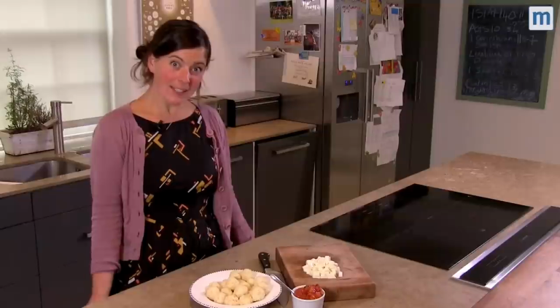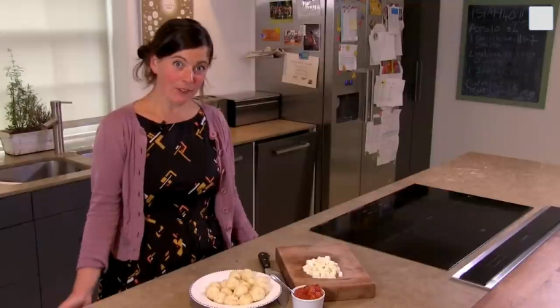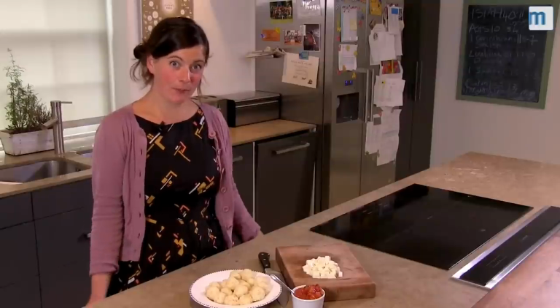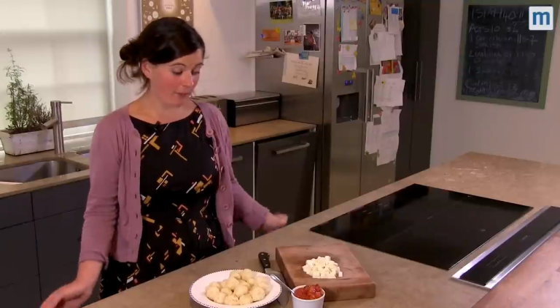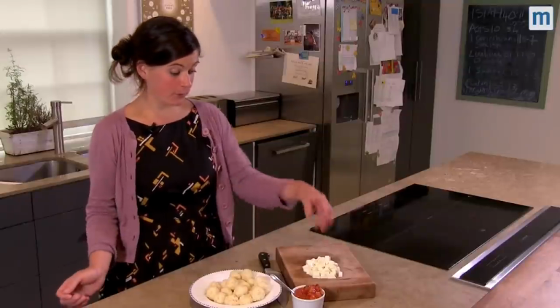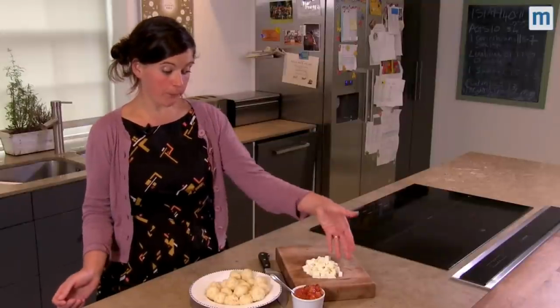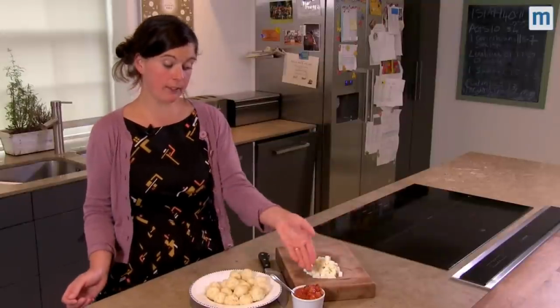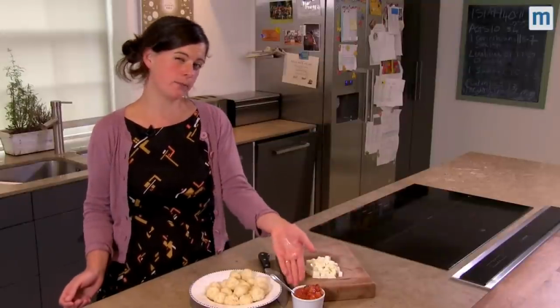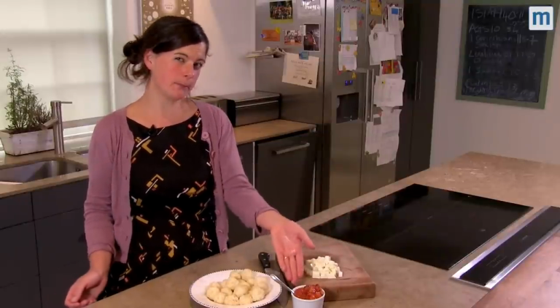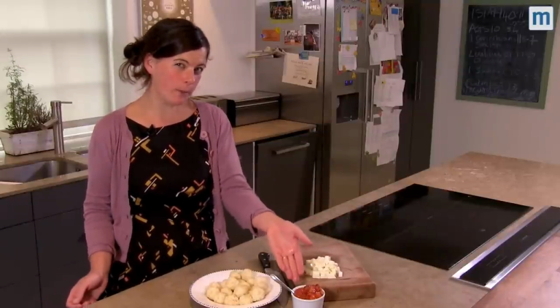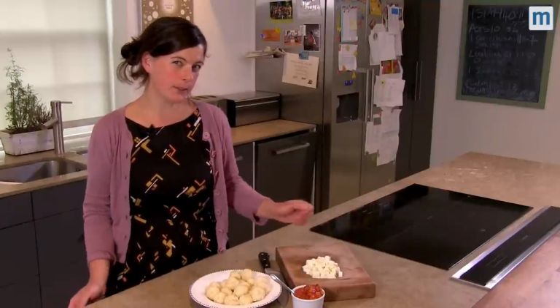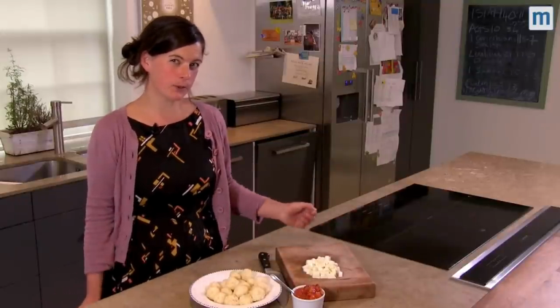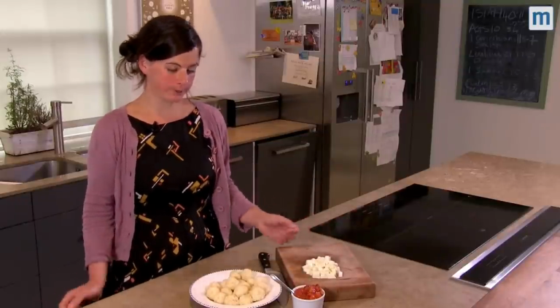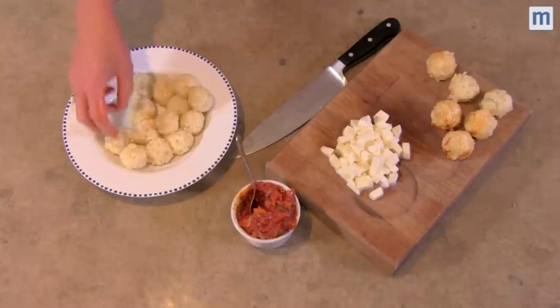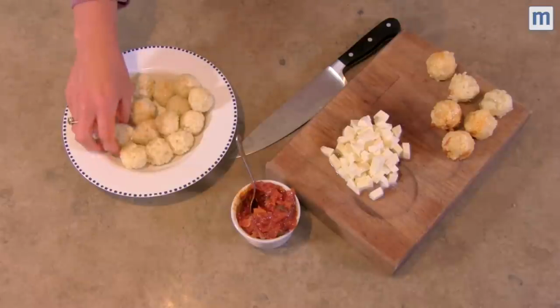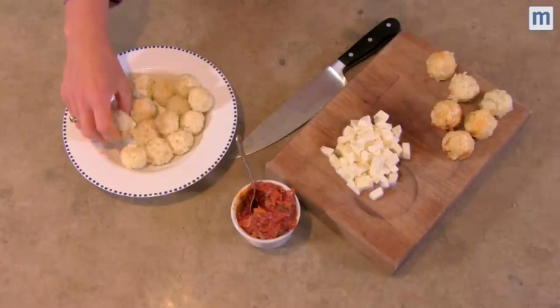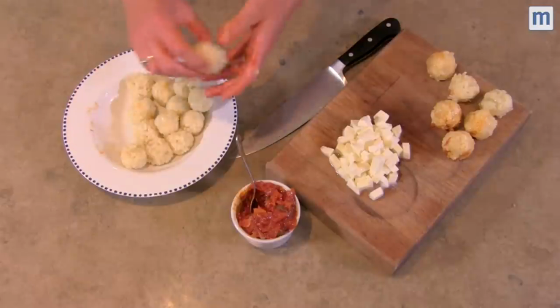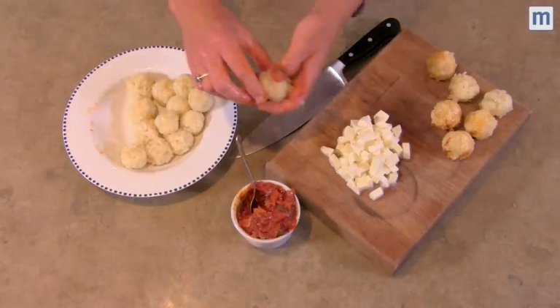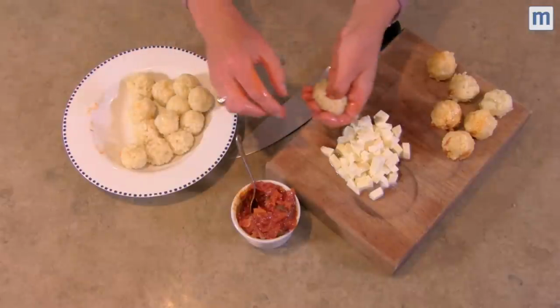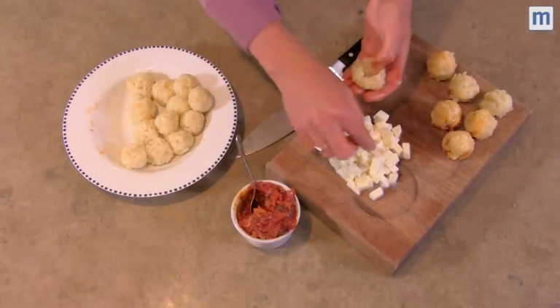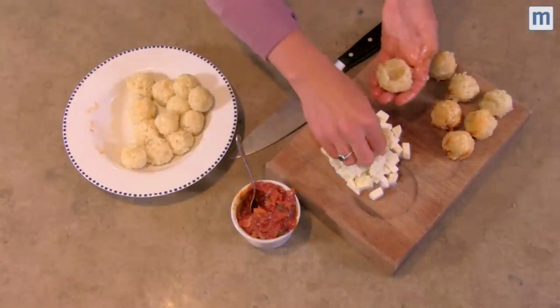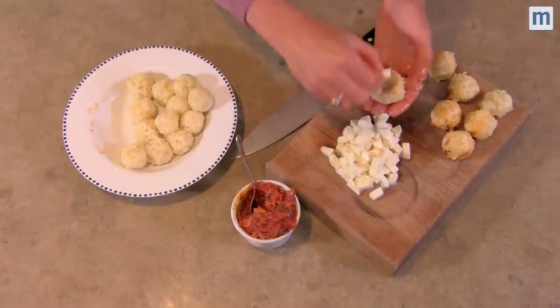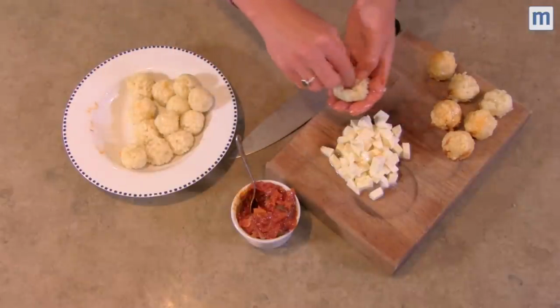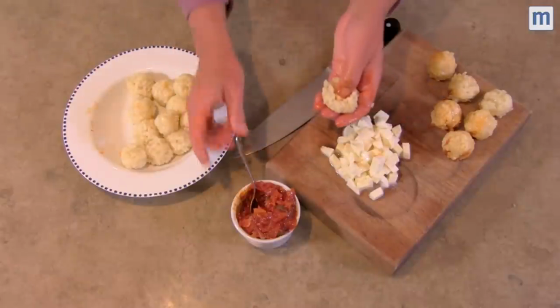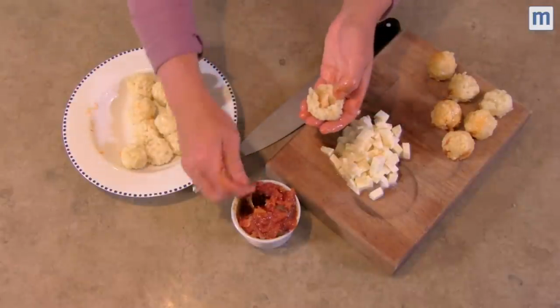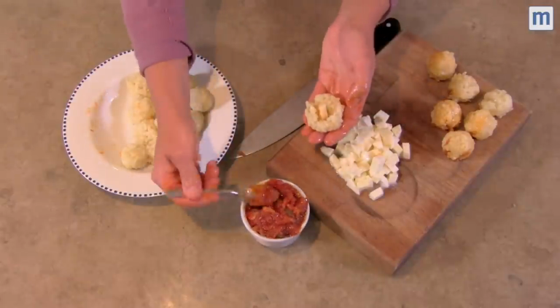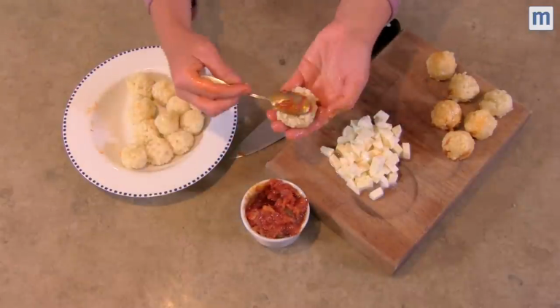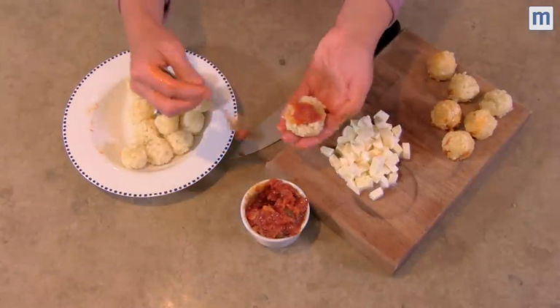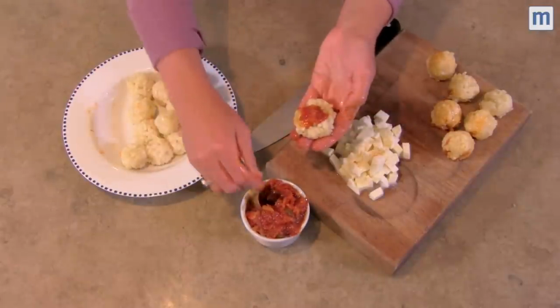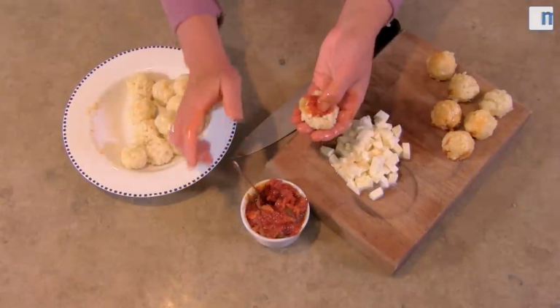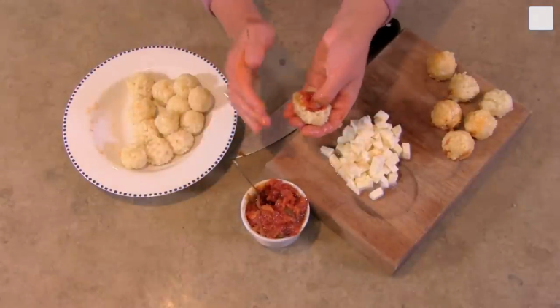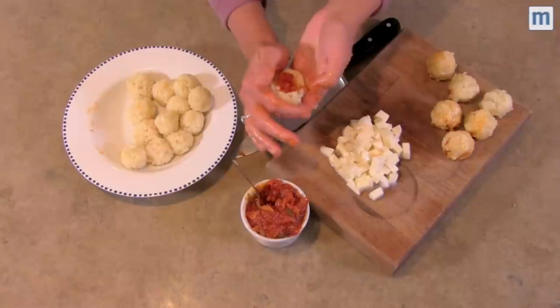Next we're going to fill them, and for that I've got some cubed mozzarella and some really simple homemade tomato sauce. Pick up one of these balls, pop a piece of mozzarella in, some tomato sauce, and then gently squeeze them to close them.